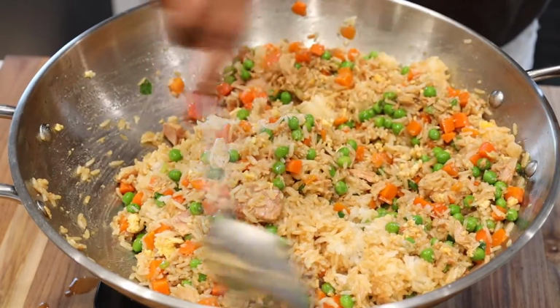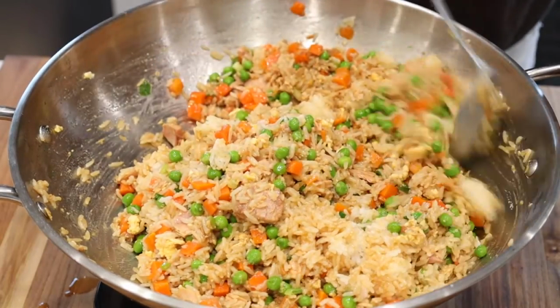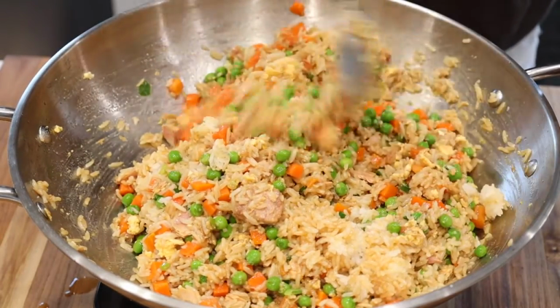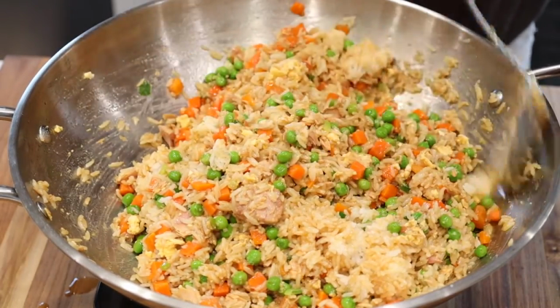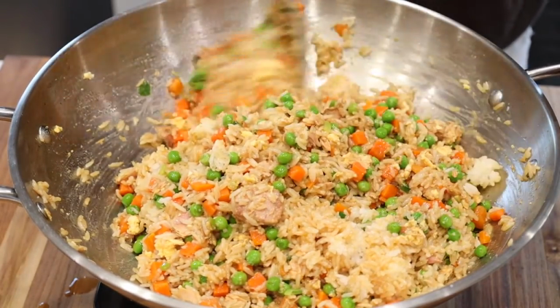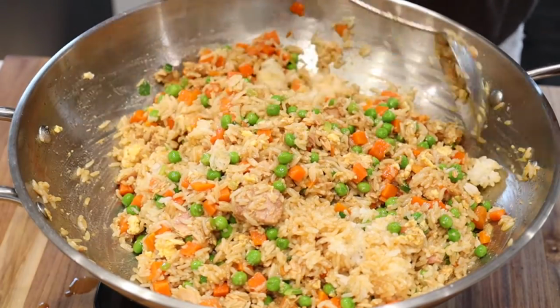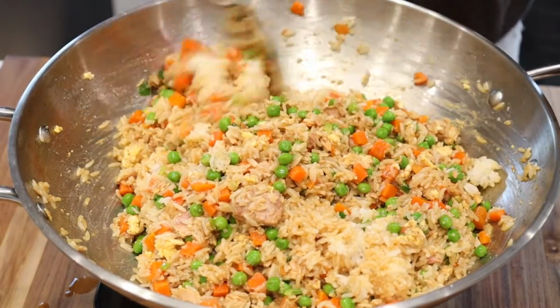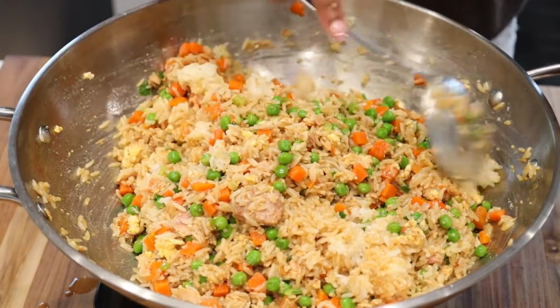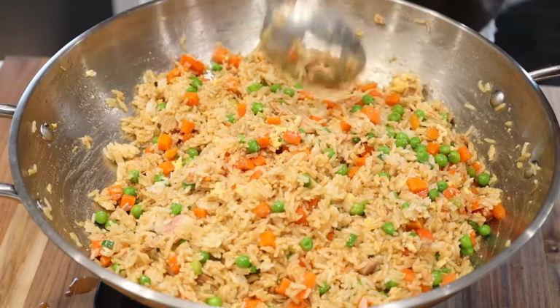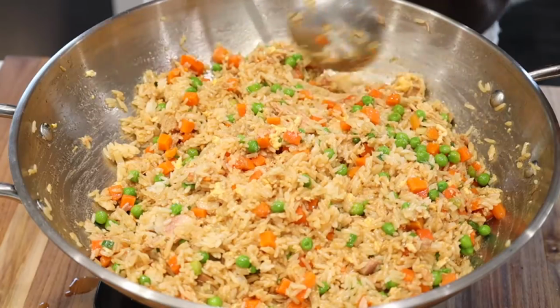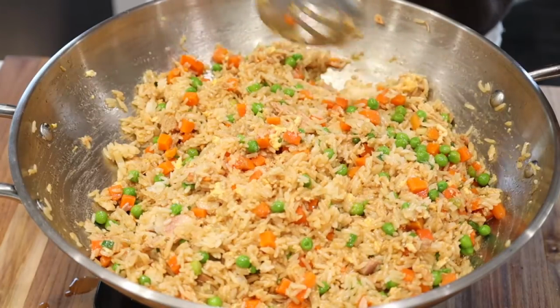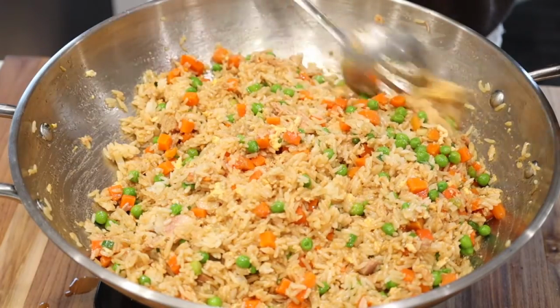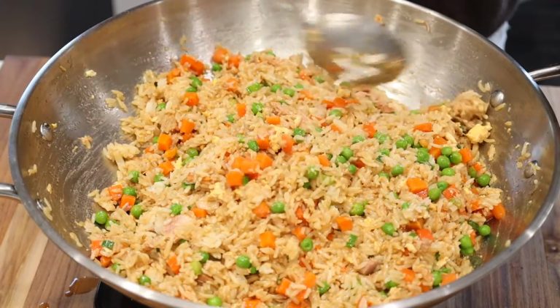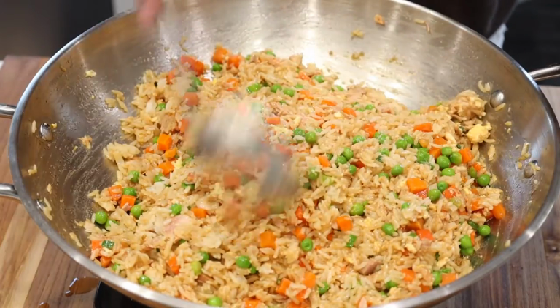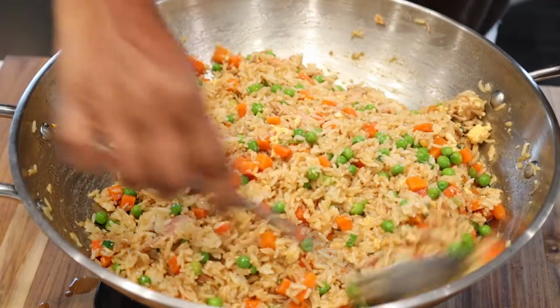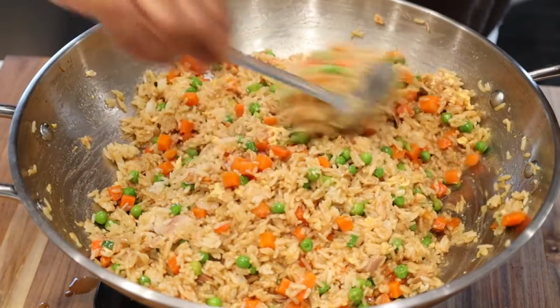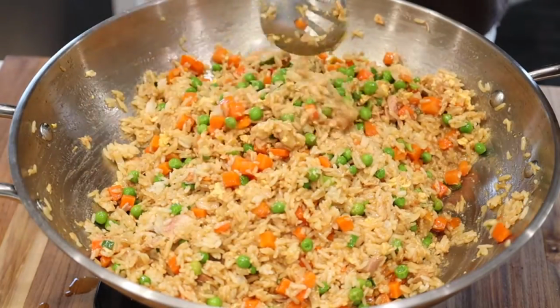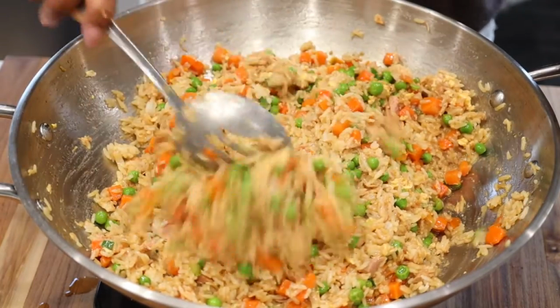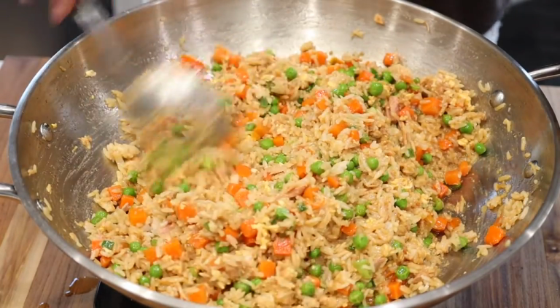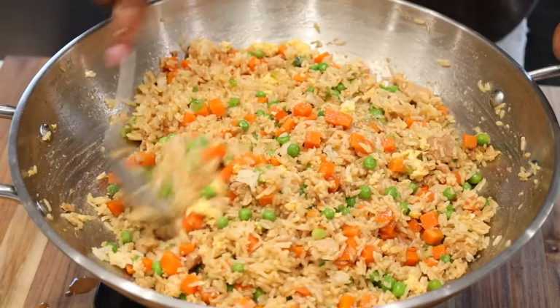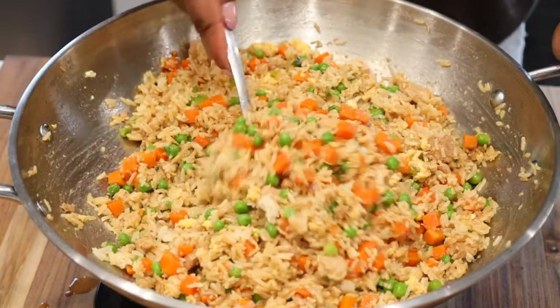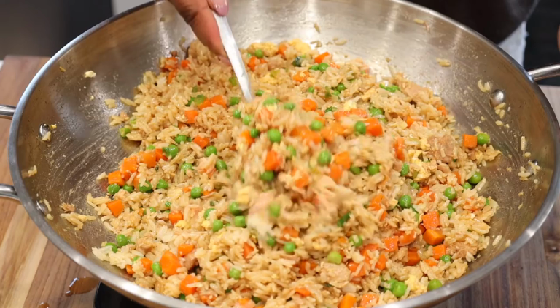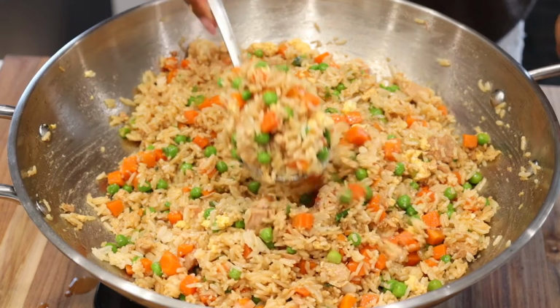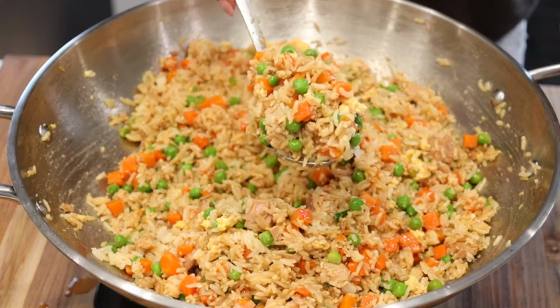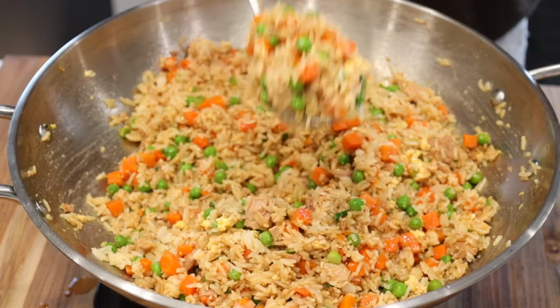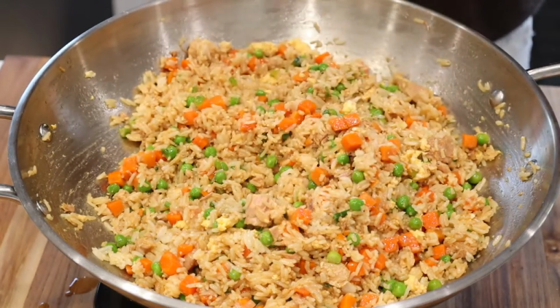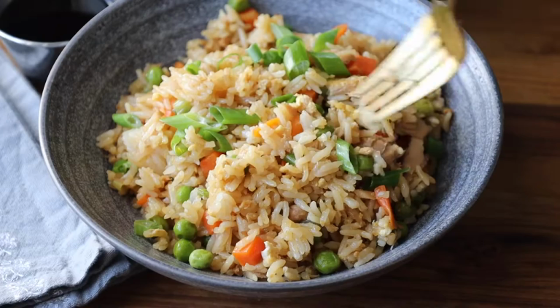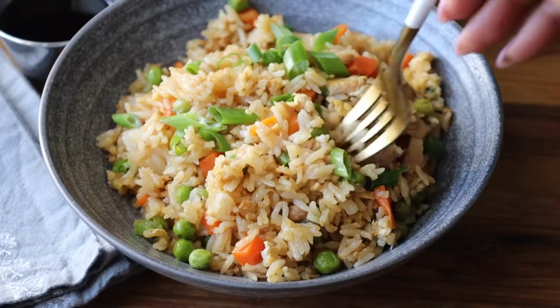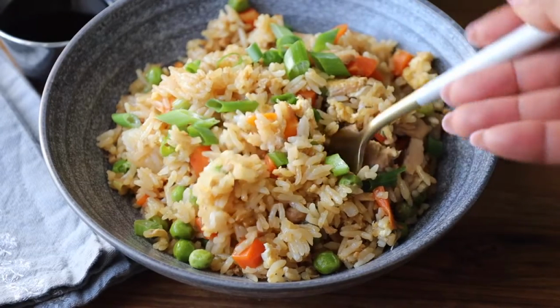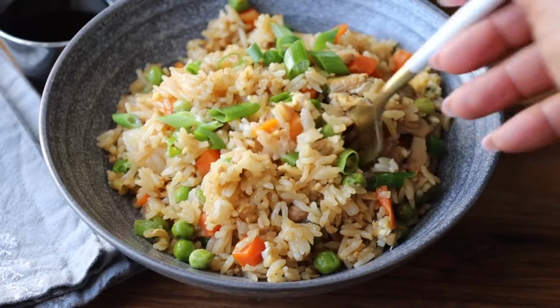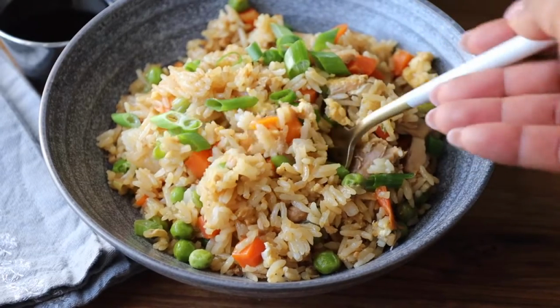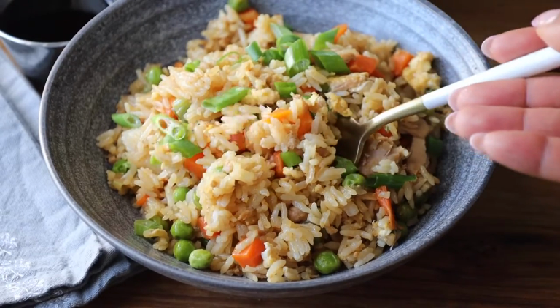And that's it, guys! The full recipe is on the website at SavoryThoughts.com. We would love for you to subscribe and hit the notification bell if you are new to our channel, because we don't want you to miss out on any new videos. Cheers!